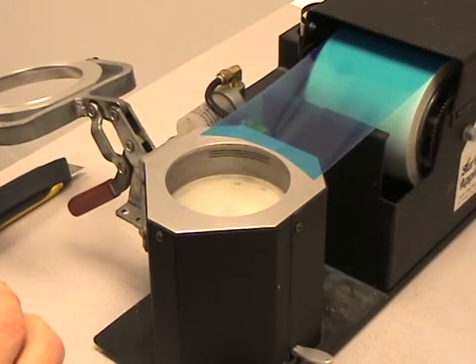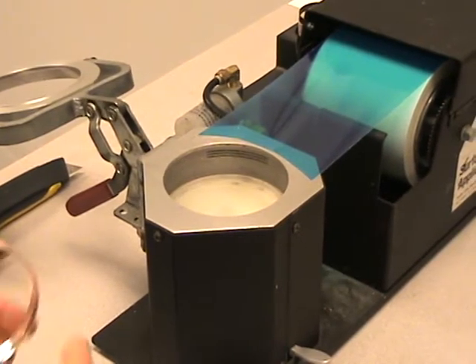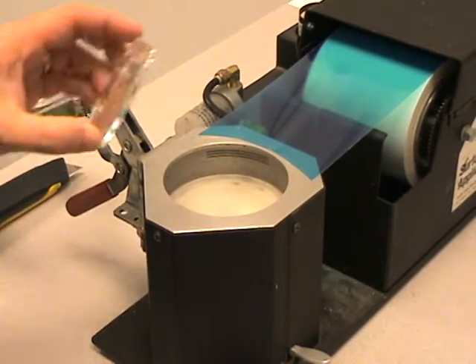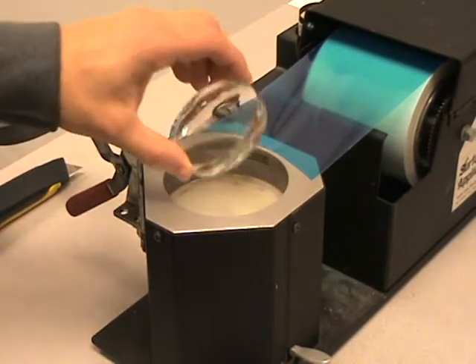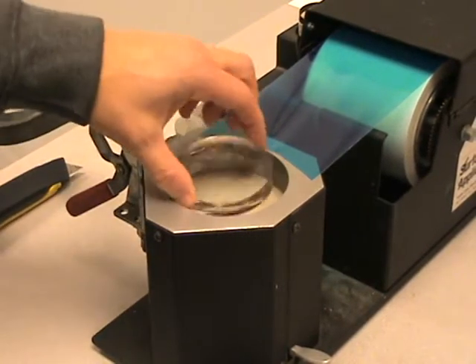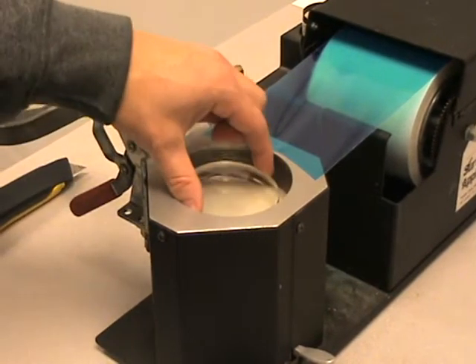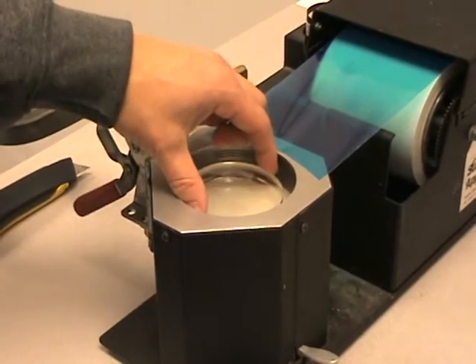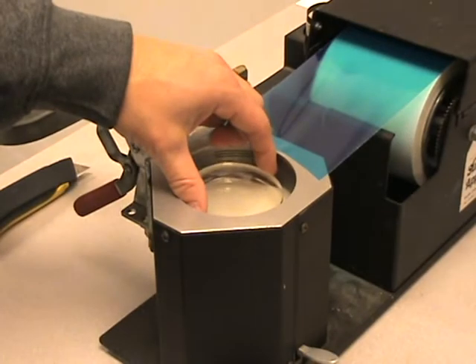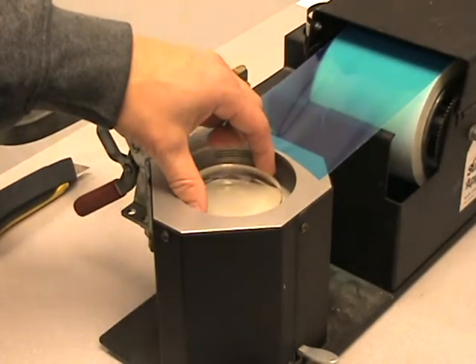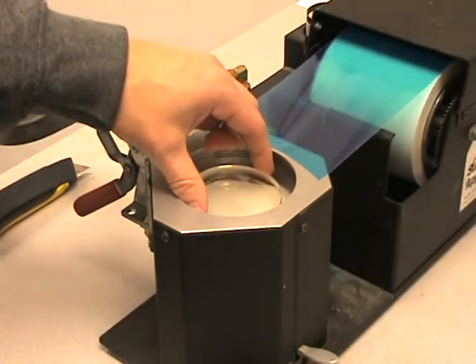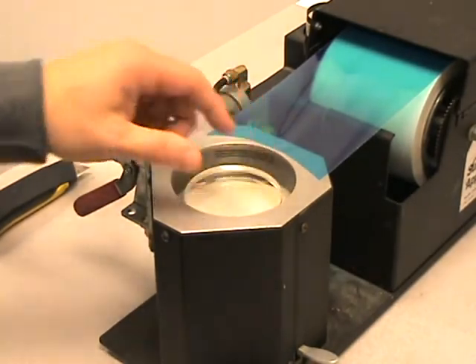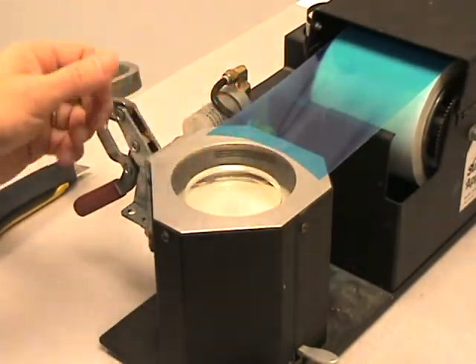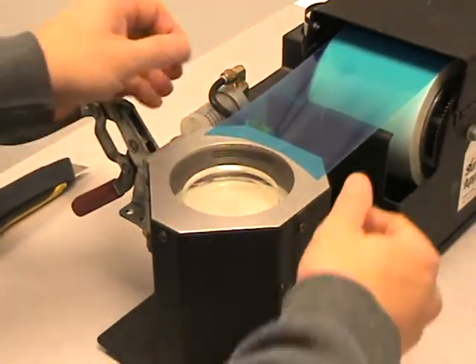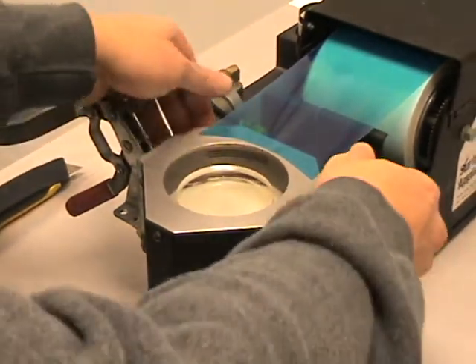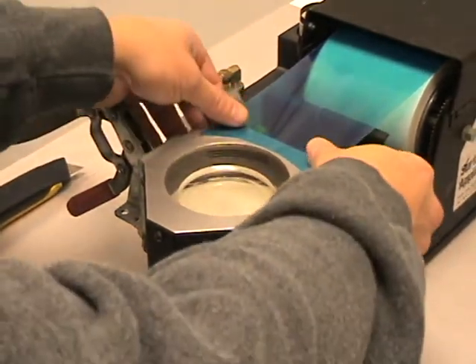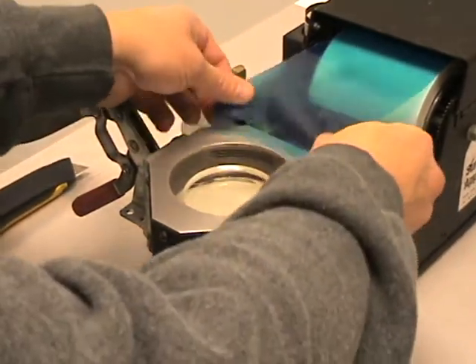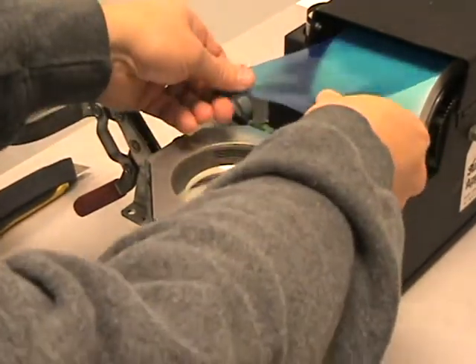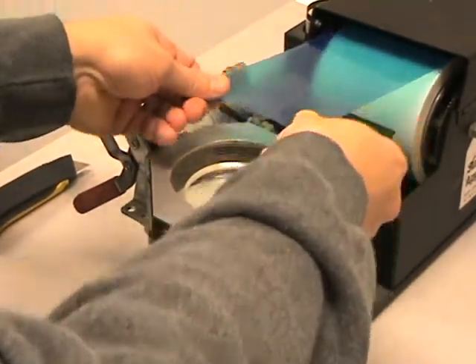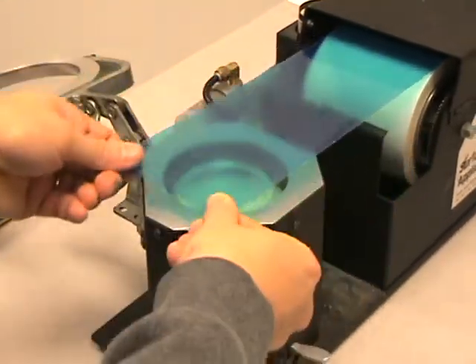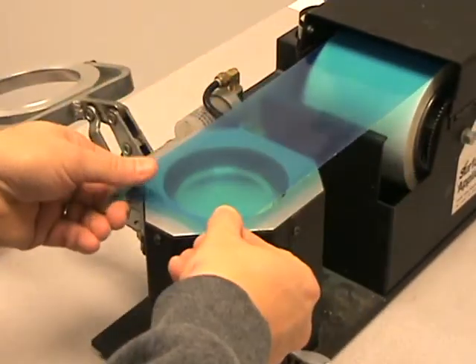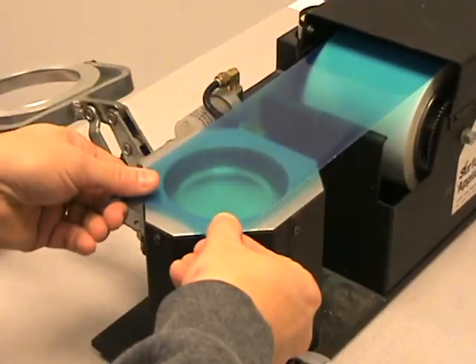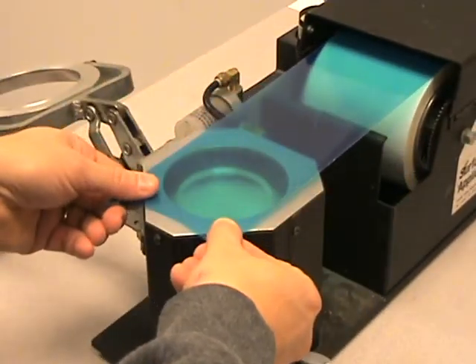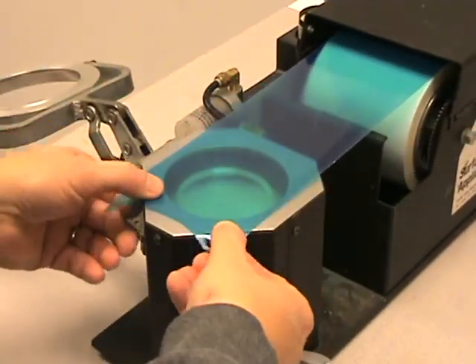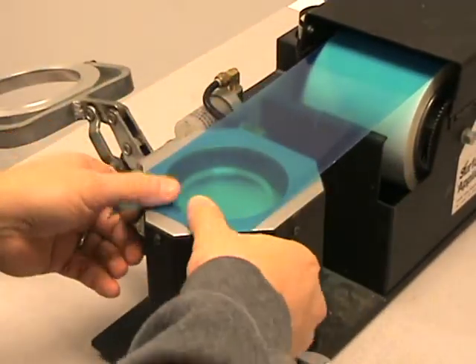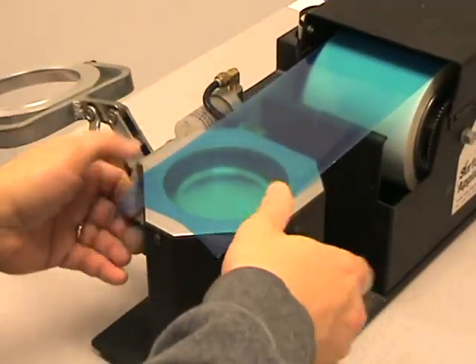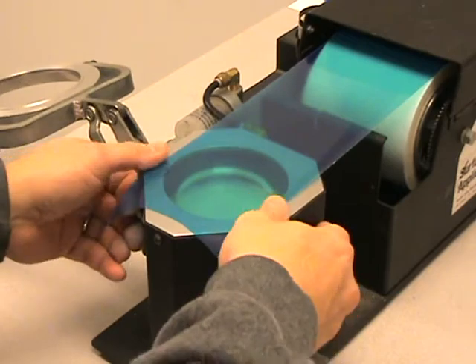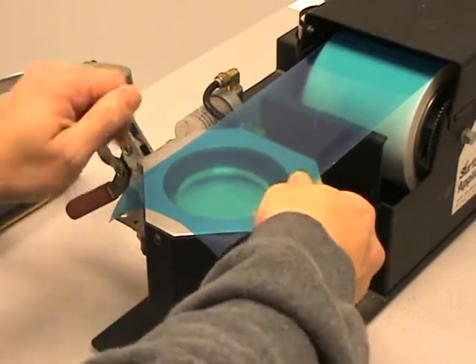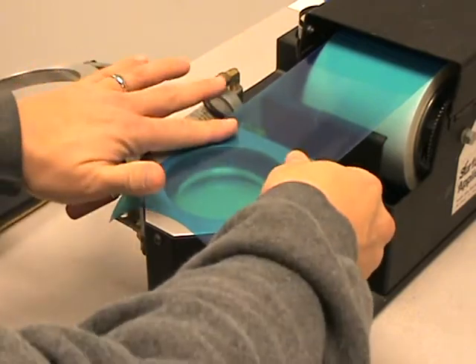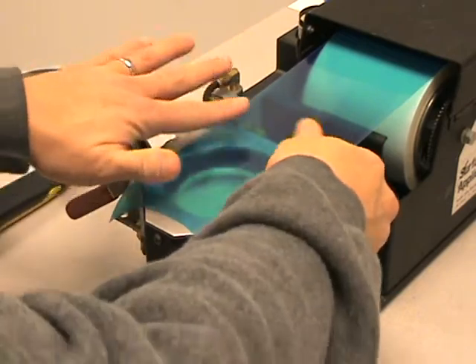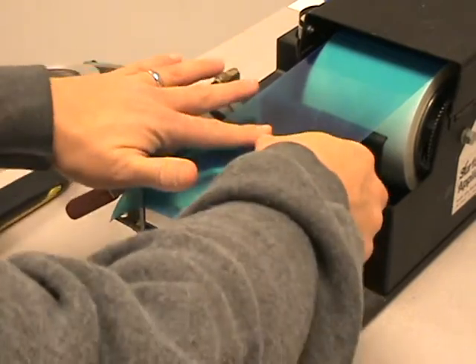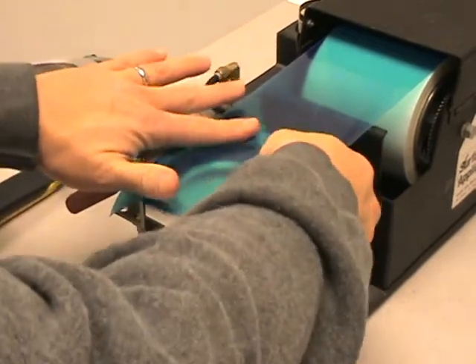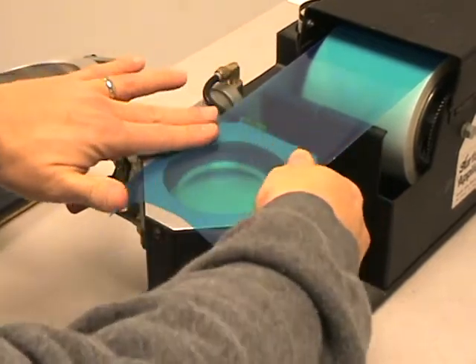The first thing we're going to do is place the lens into the center of the lens cavity. Then we're going to pull the tape forward. We will lightly touch around the very edges to create a good seal.